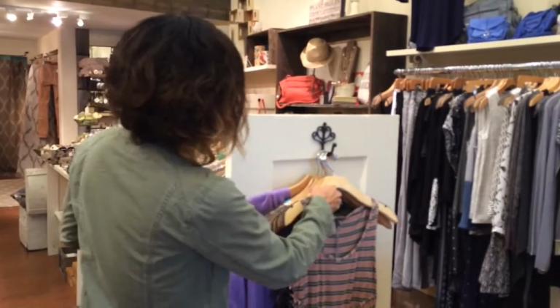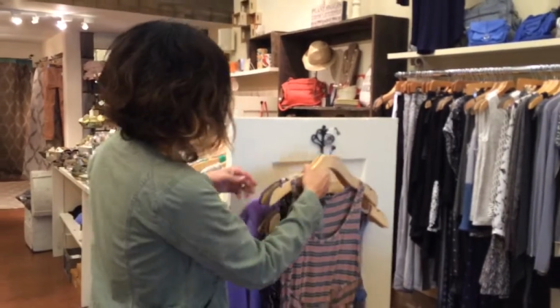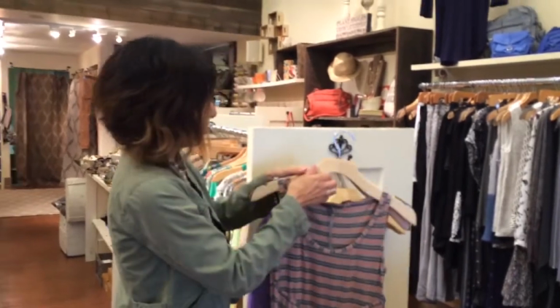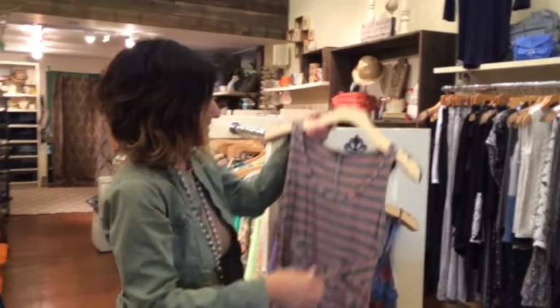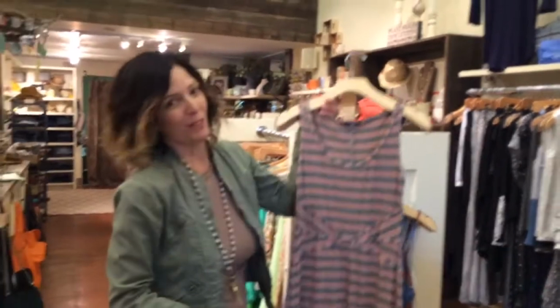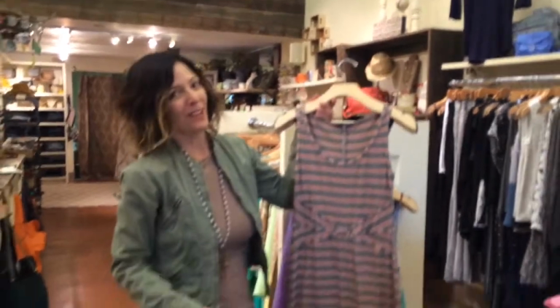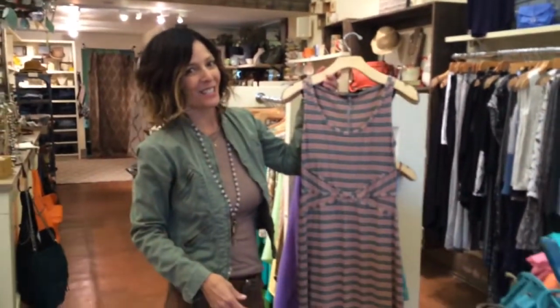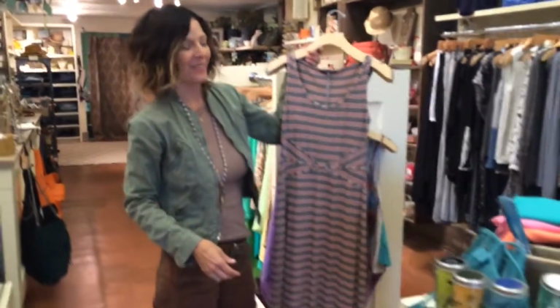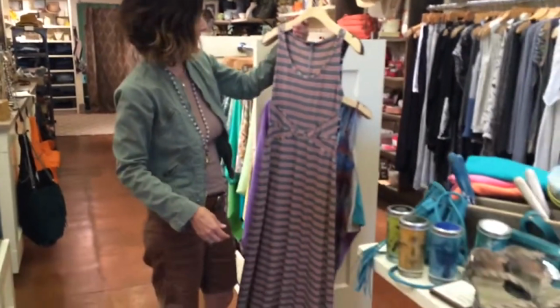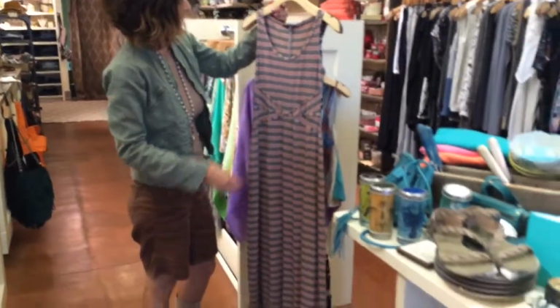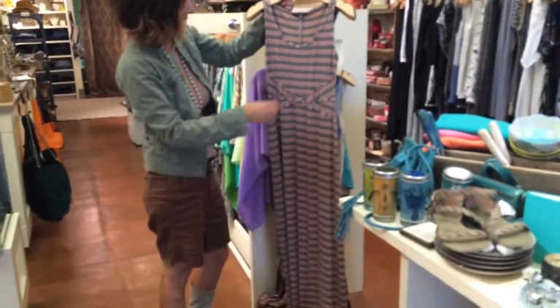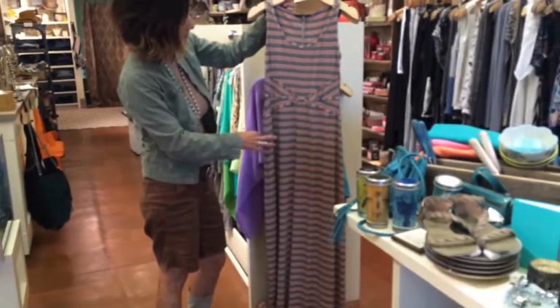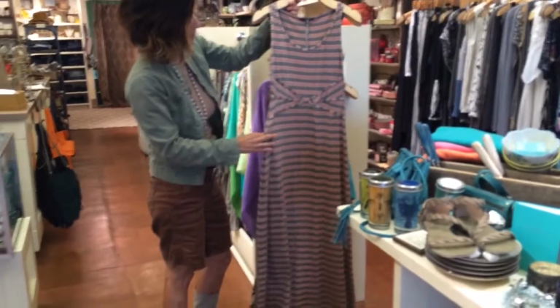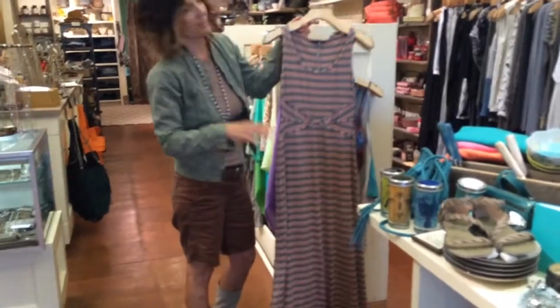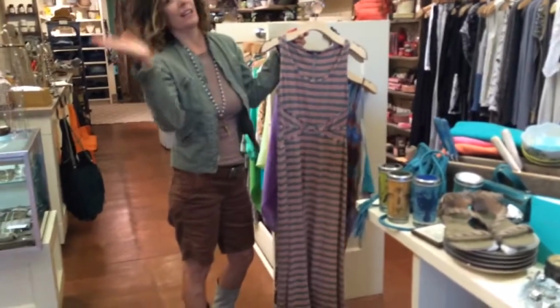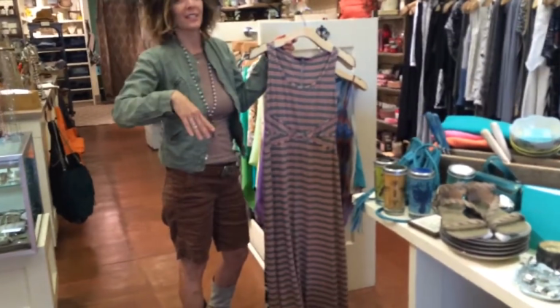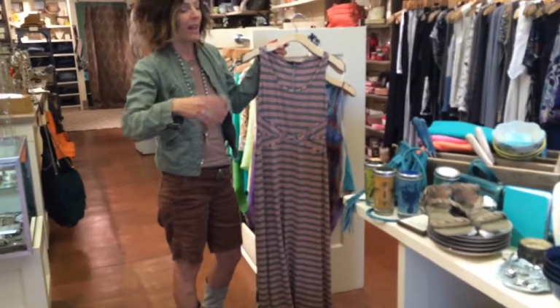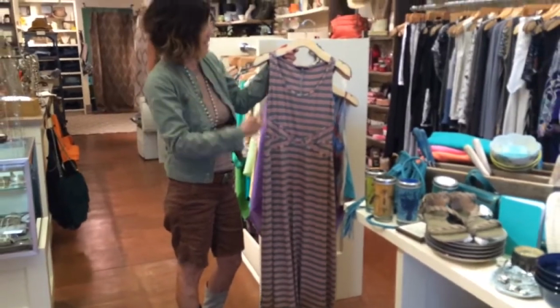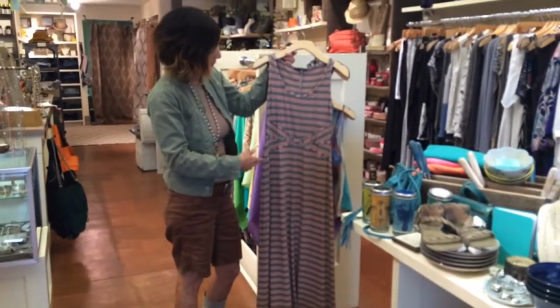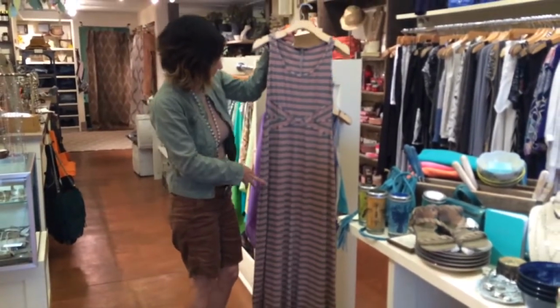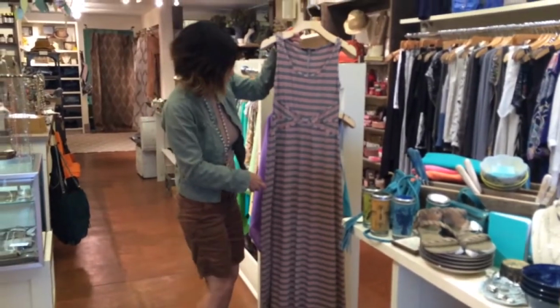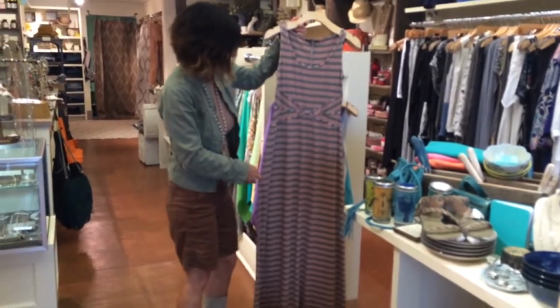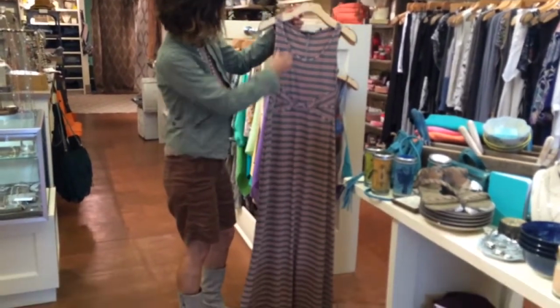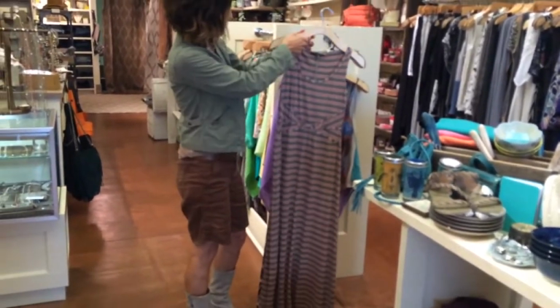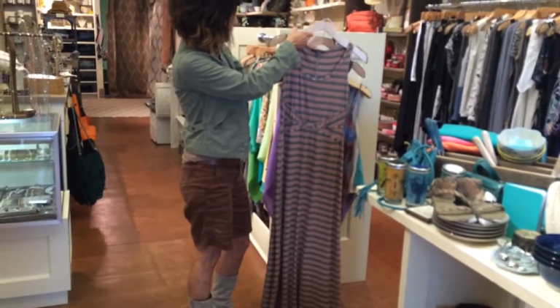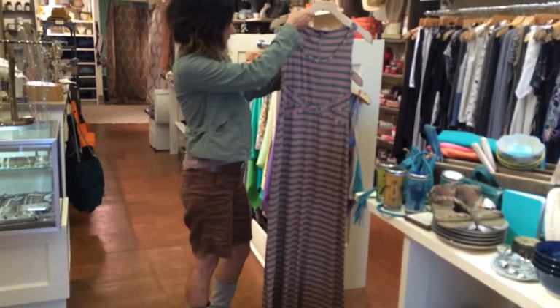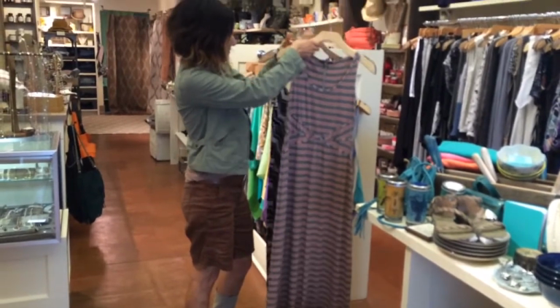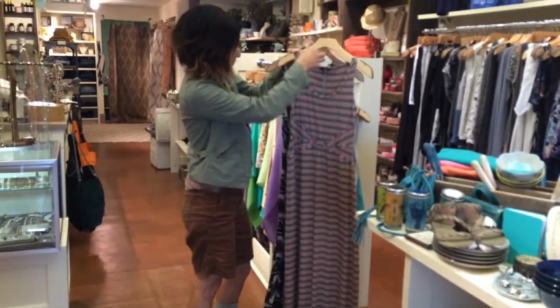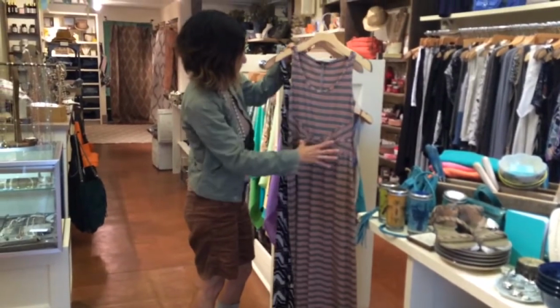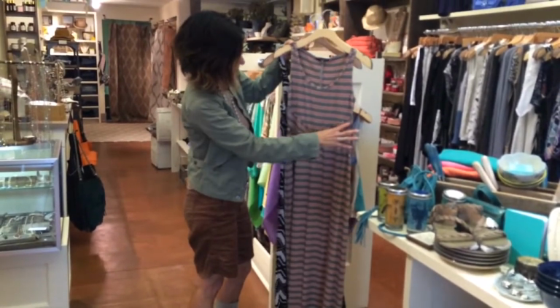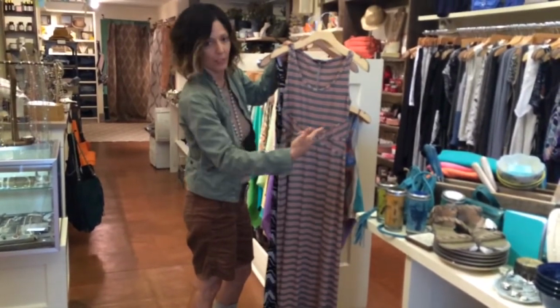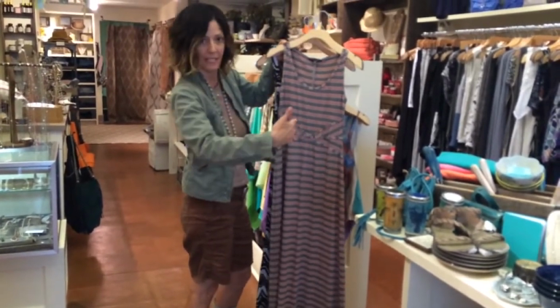Then a bunch of dresses — so if you love dresses you've got to come in. Maddie M is a brand that I used to carry years ago and now we are doing the brand again. This is just a really cool piece, it's got some really great detail.